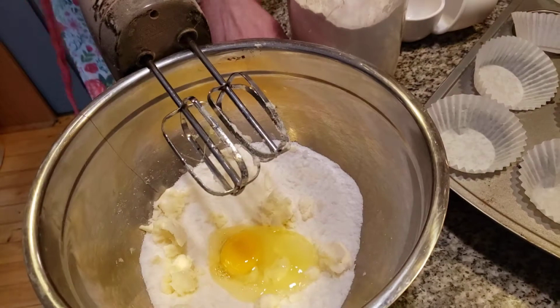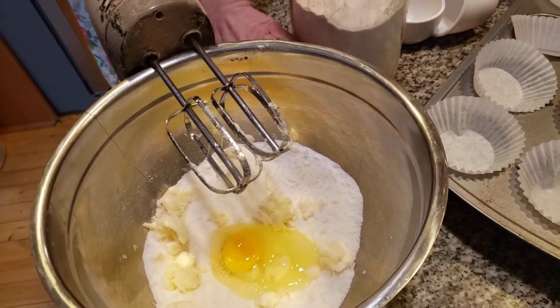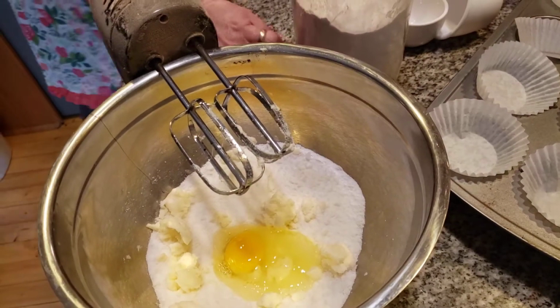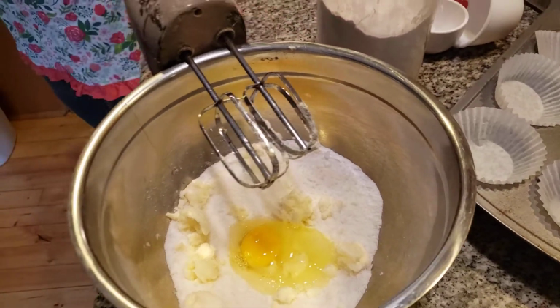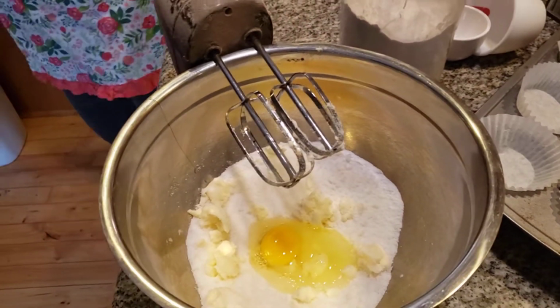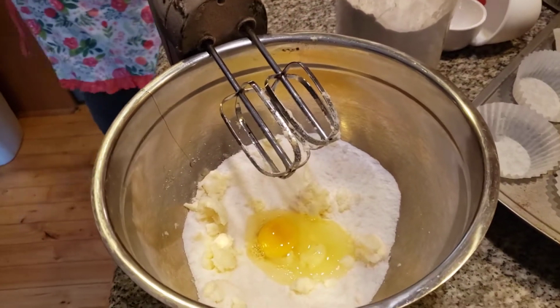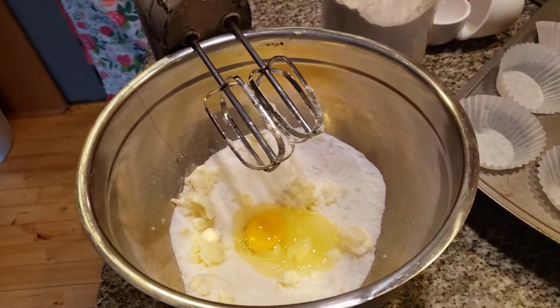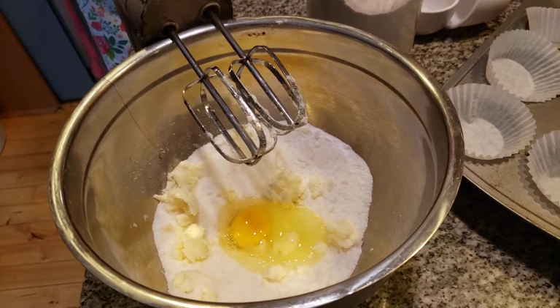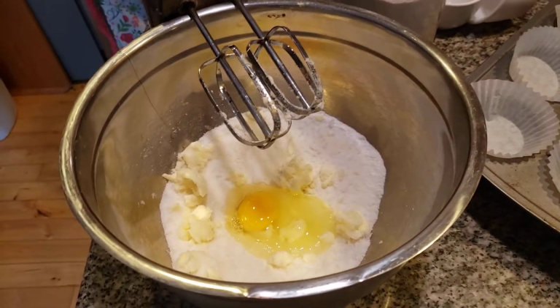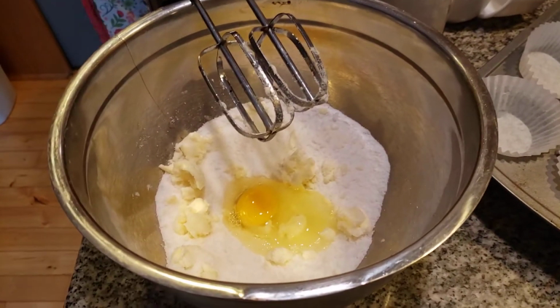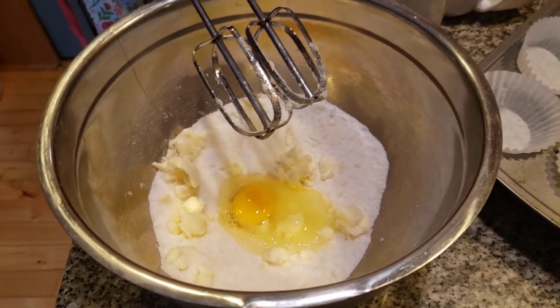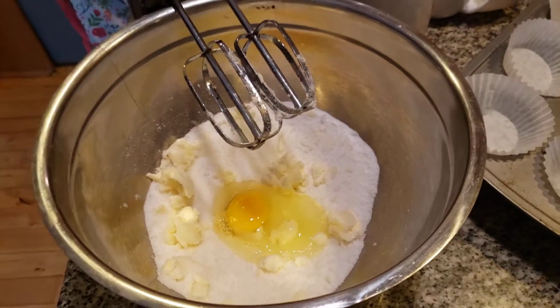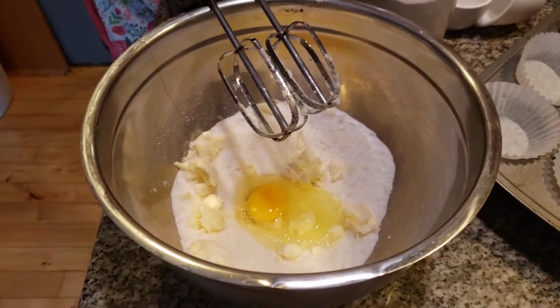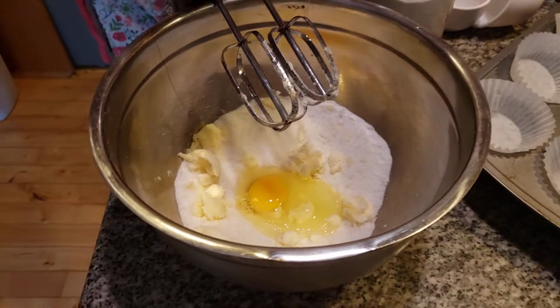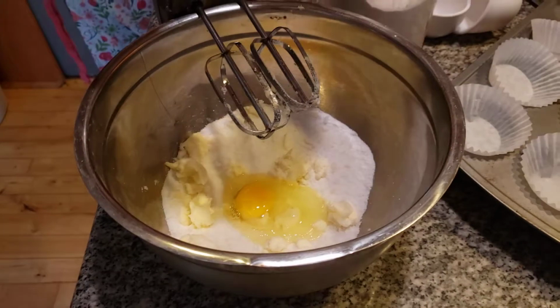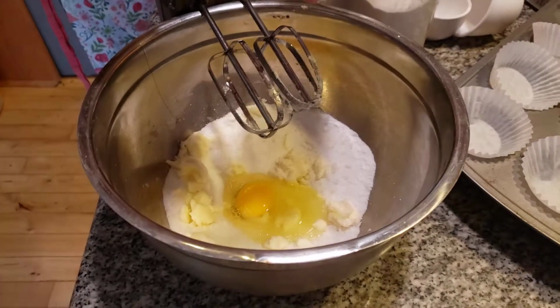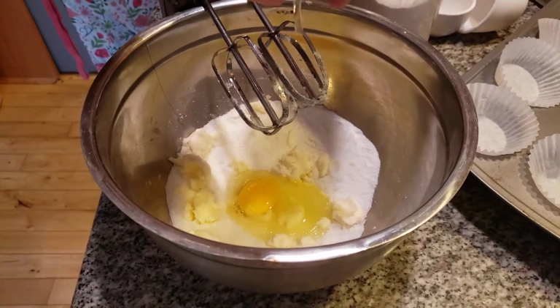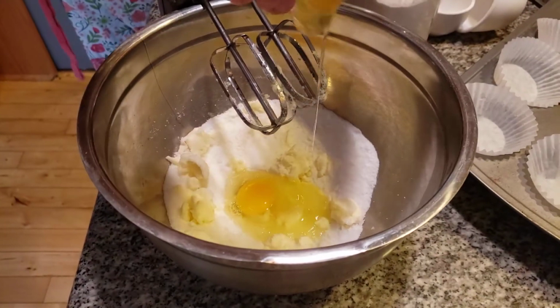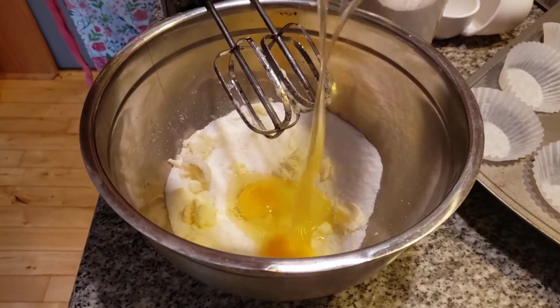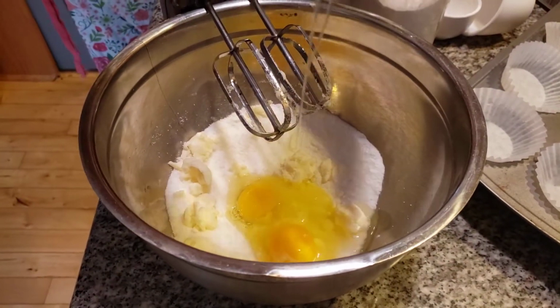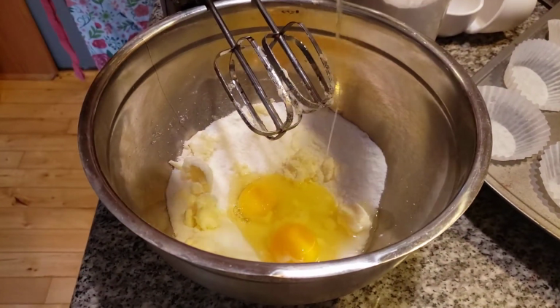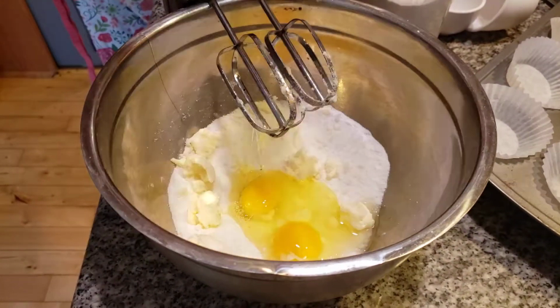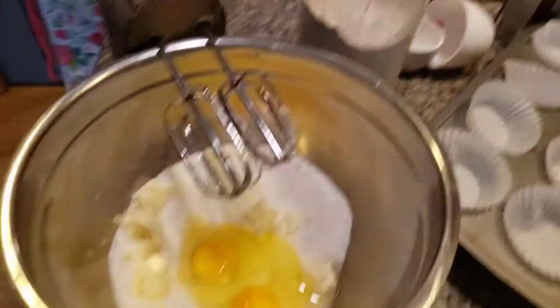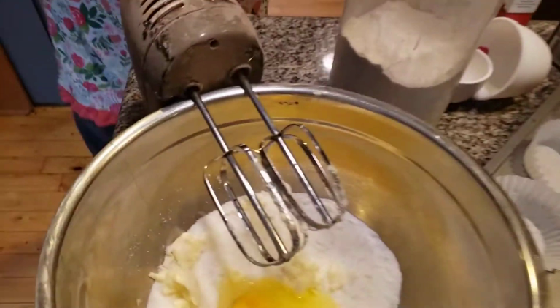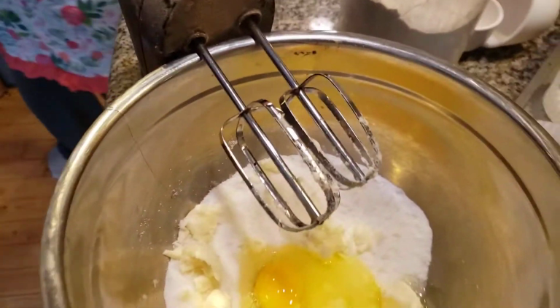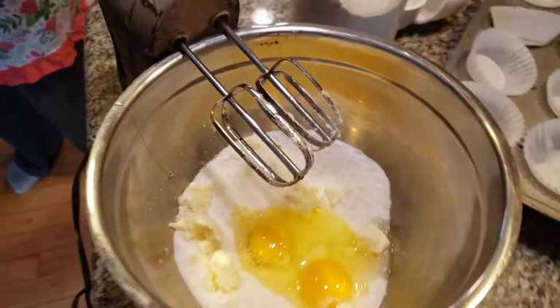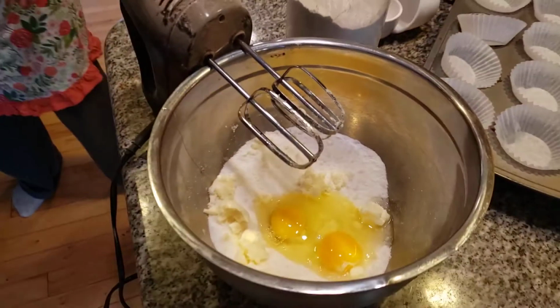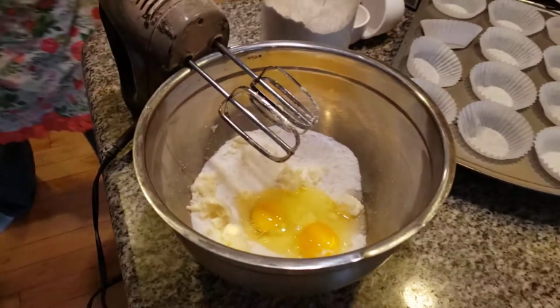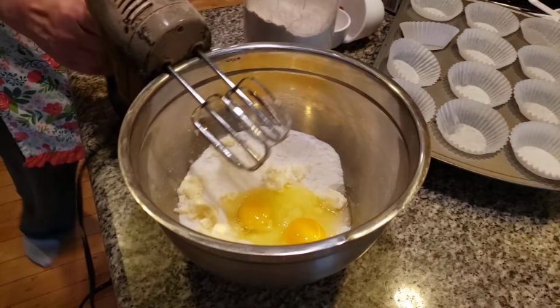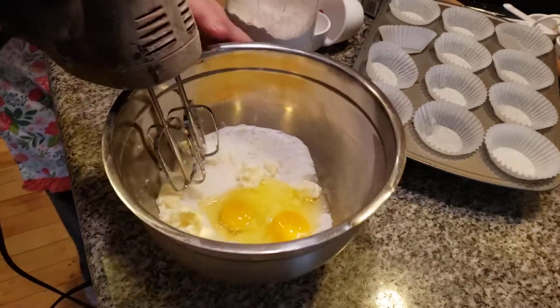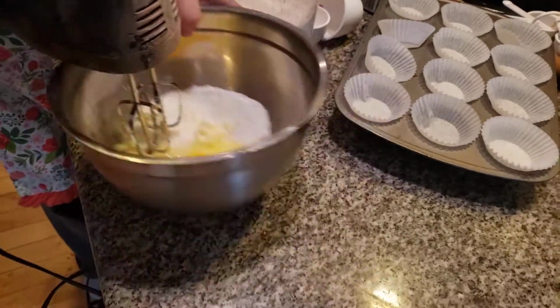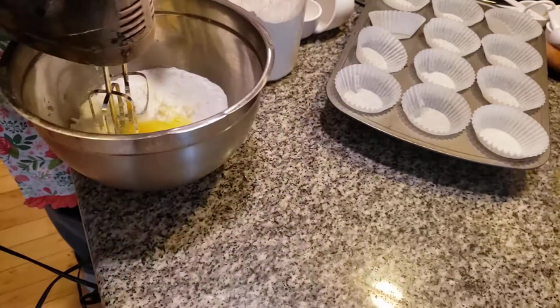Cupcakes are not just cake — it's cake but it's not cake. It's got a name for a reason: it's called cupcakes. Cake is a different kind of recipe. If you use a cake recipe for cupcakes, it's guaranteed to come out flat.